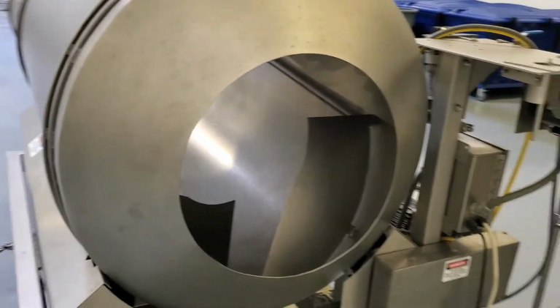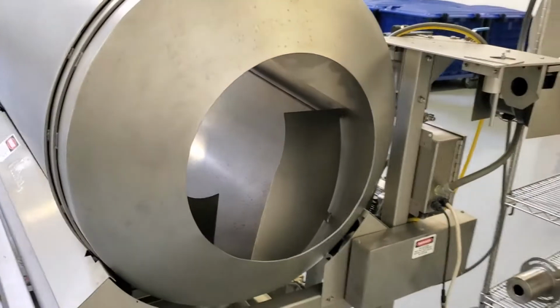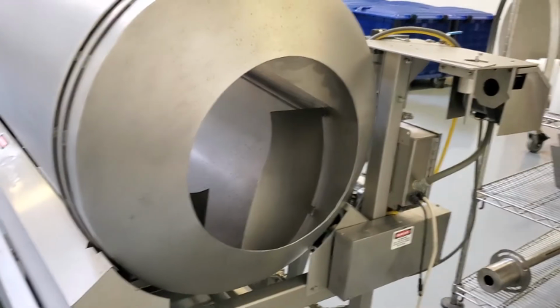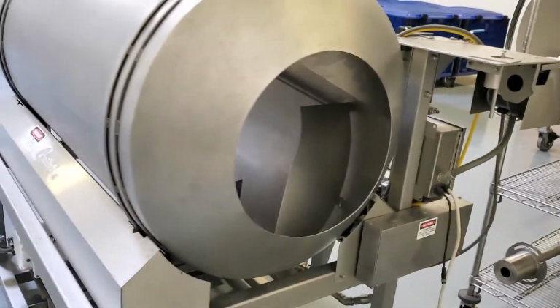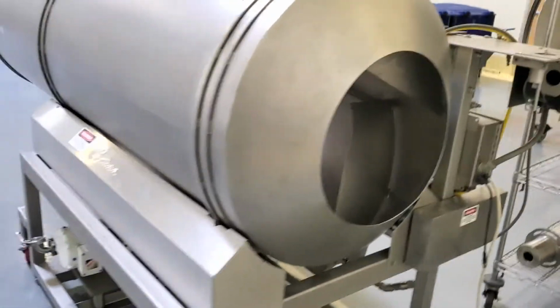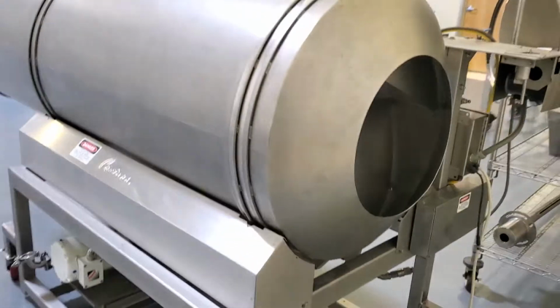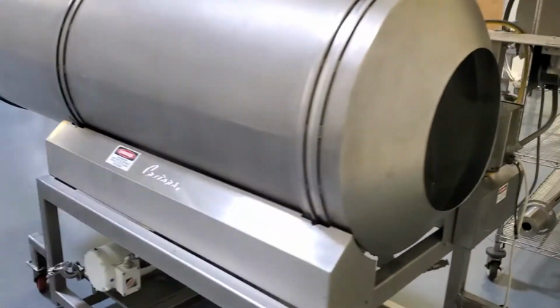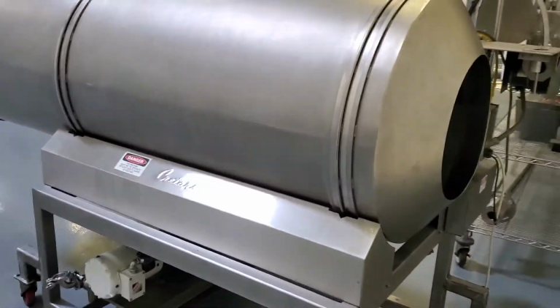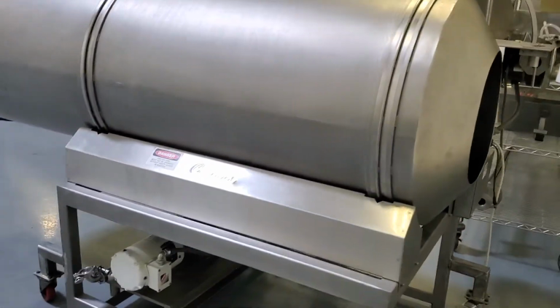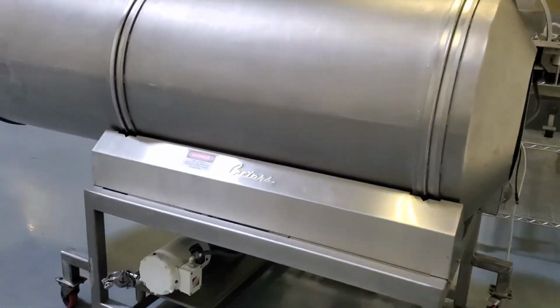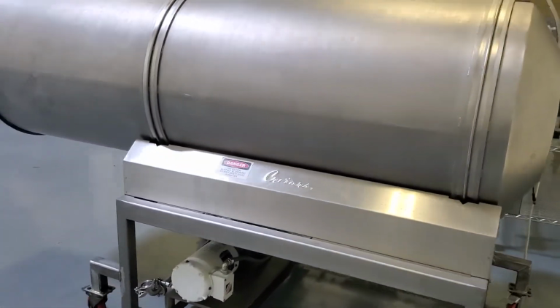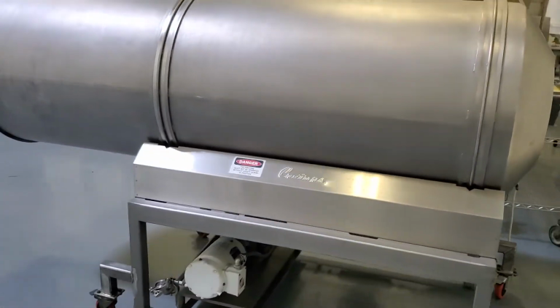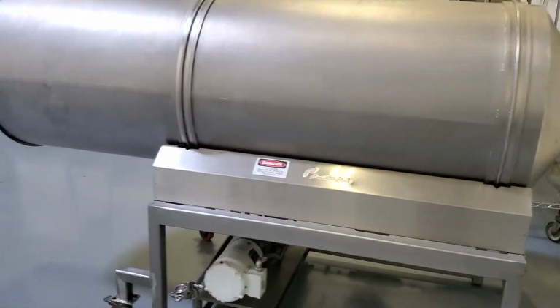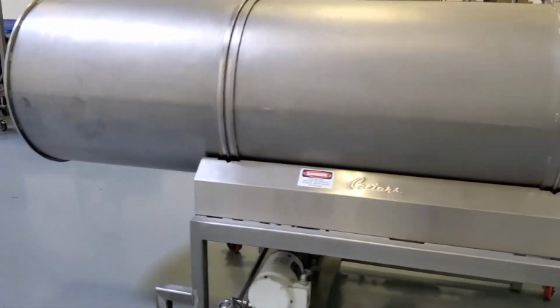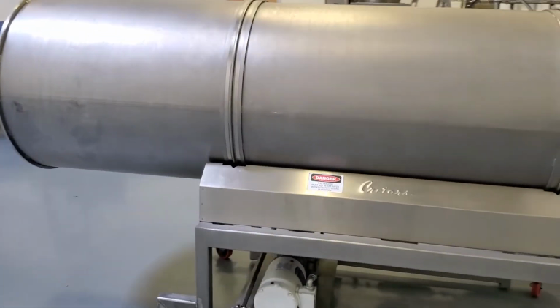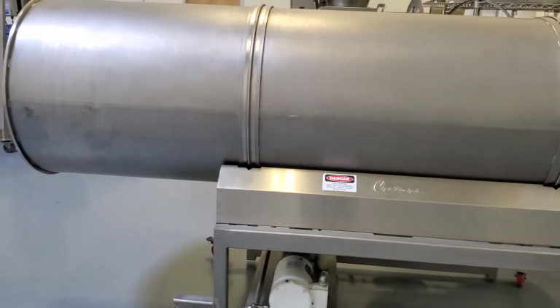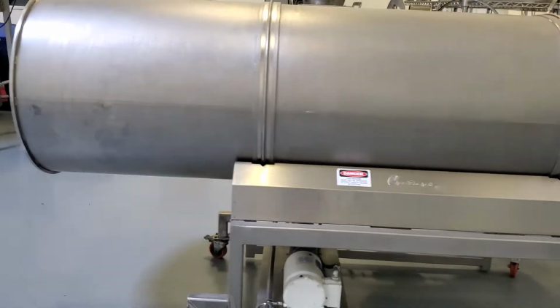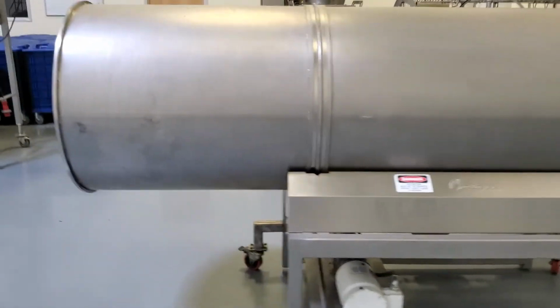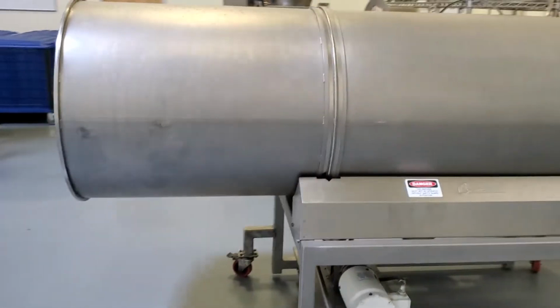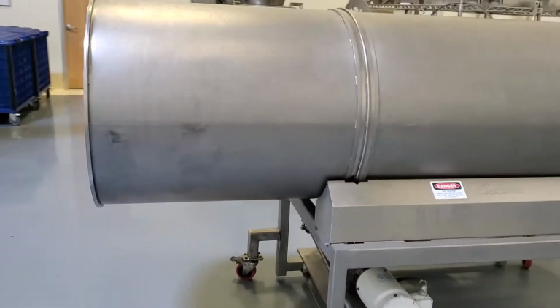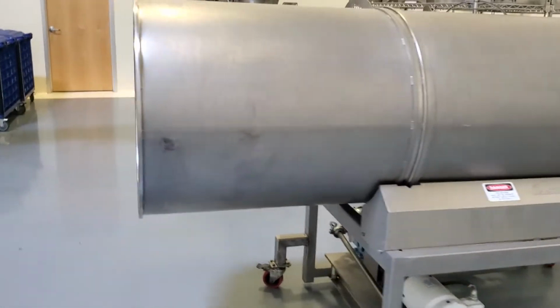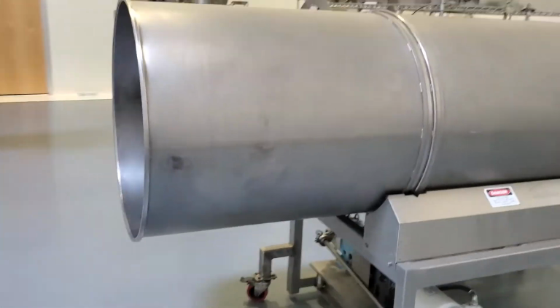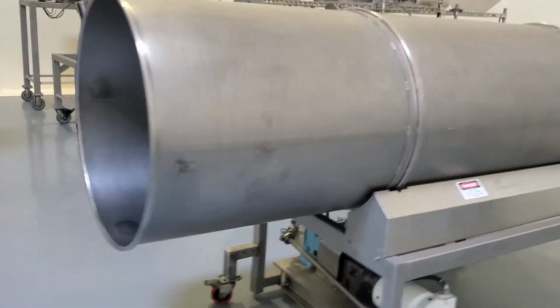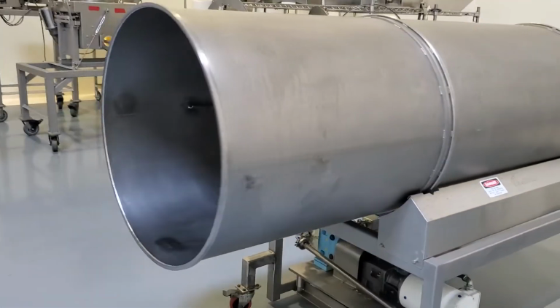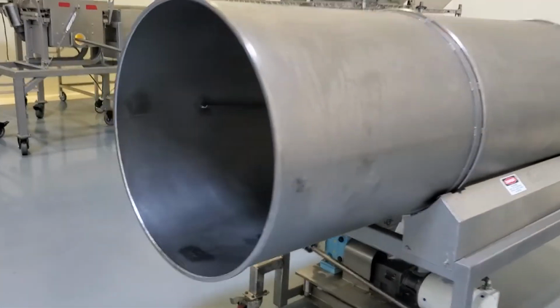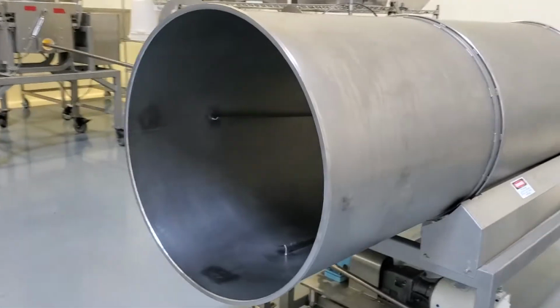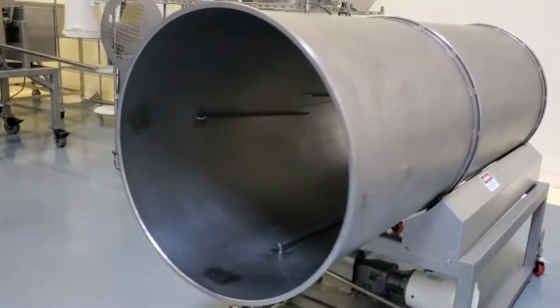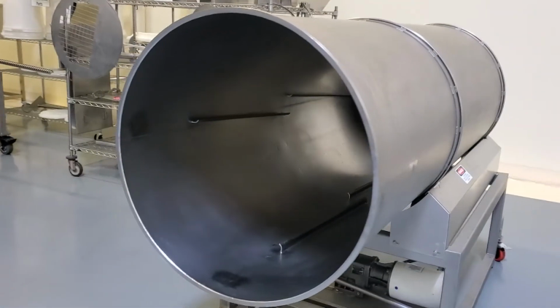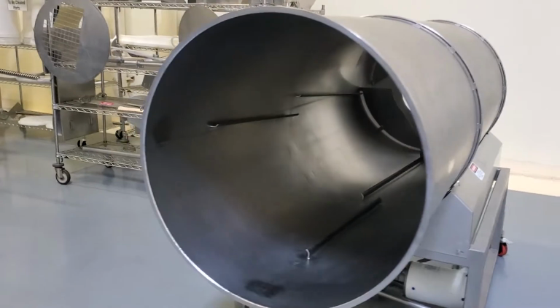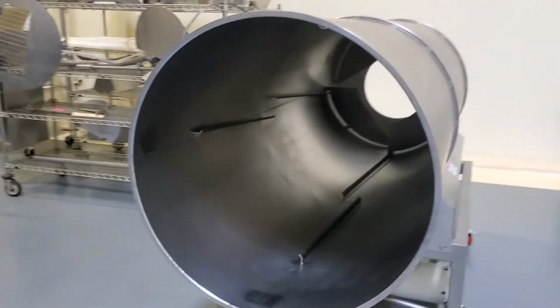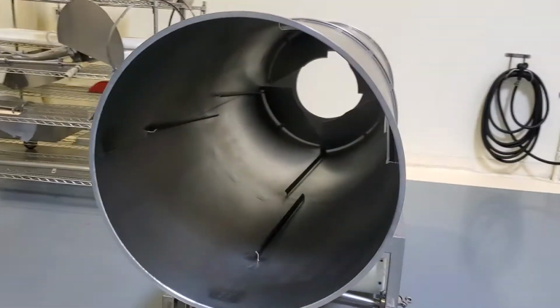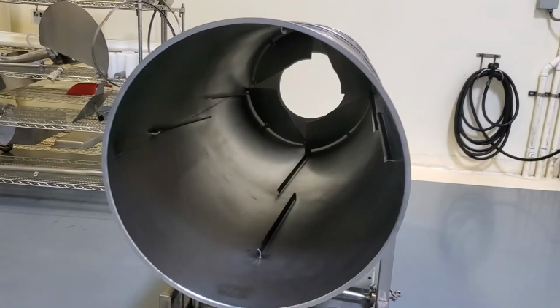Once the product goes across the shank, the weigh belt, it gets weighed, and then while it's in this drum, oil, salt, and seasoning are all applied.